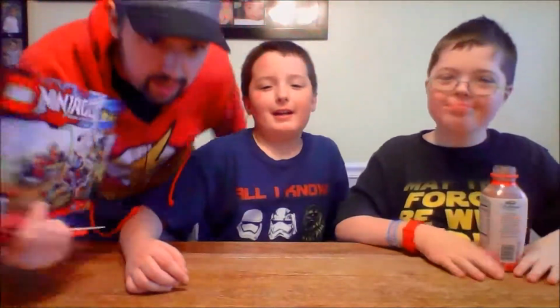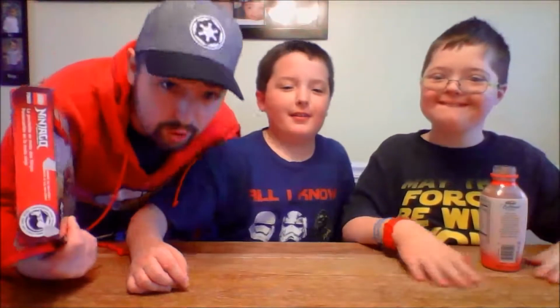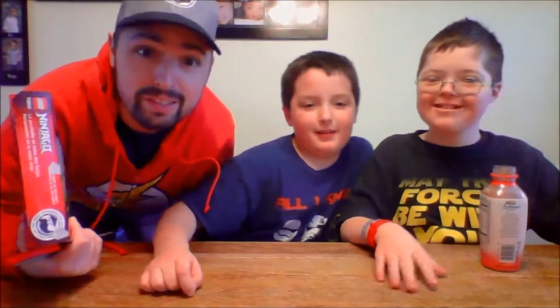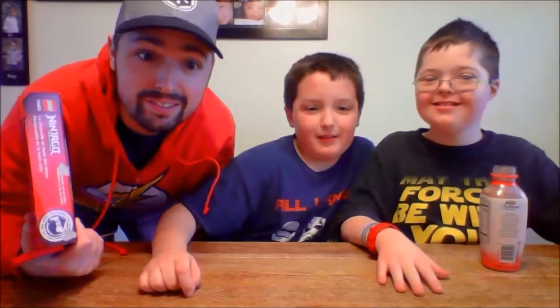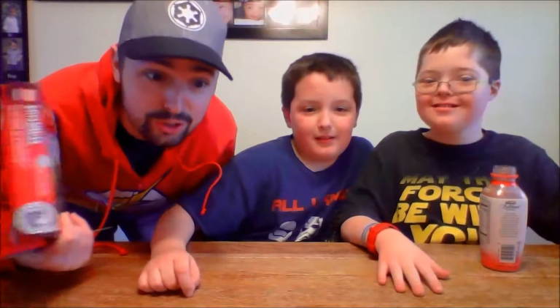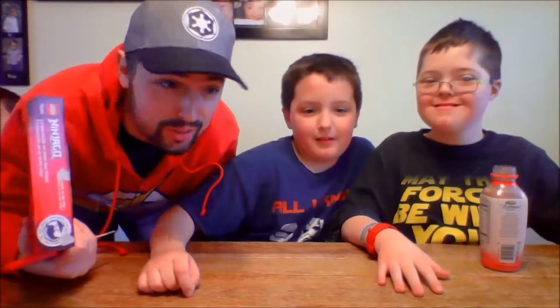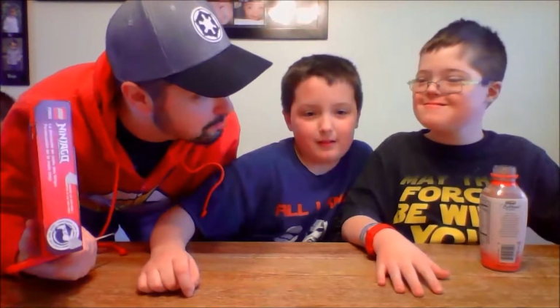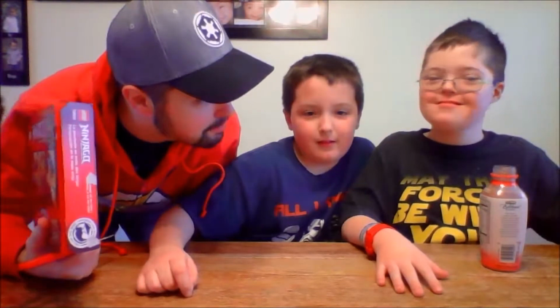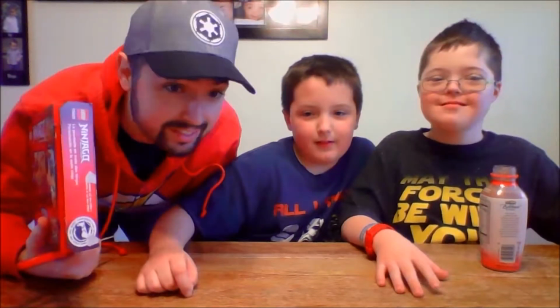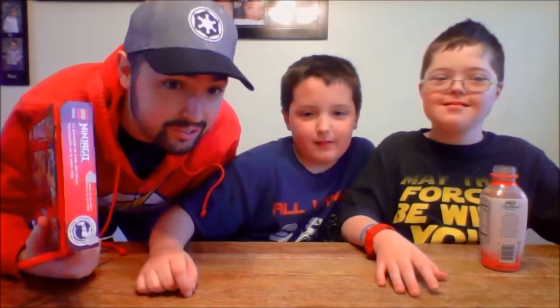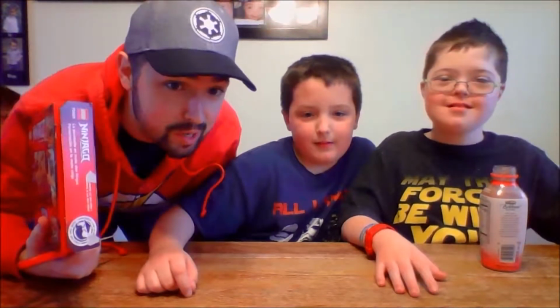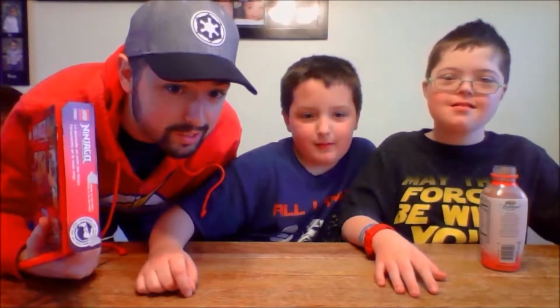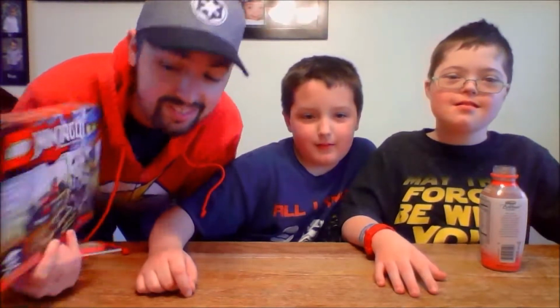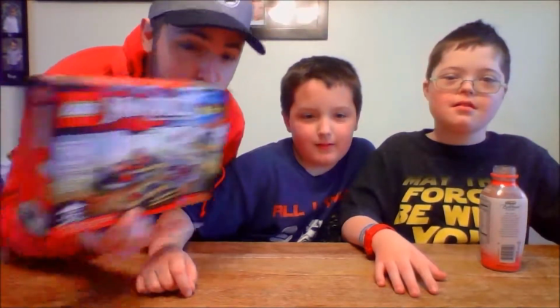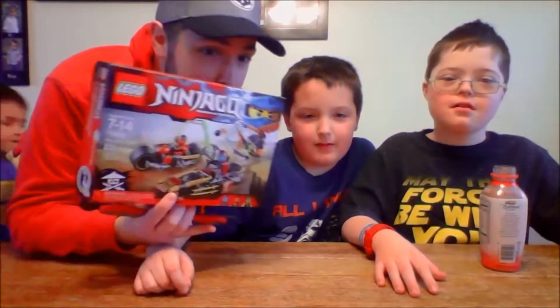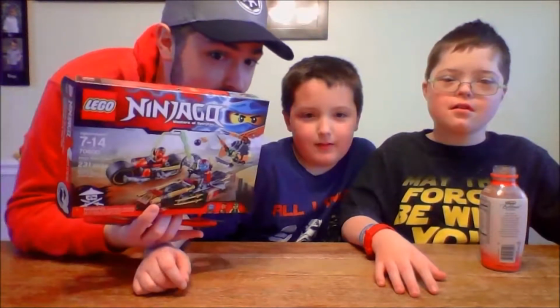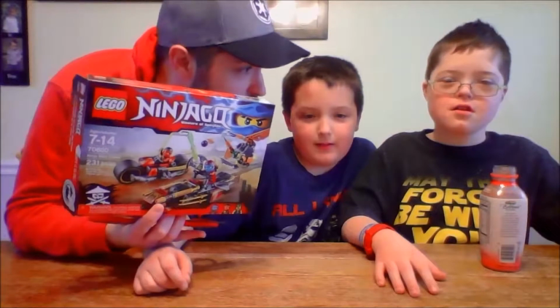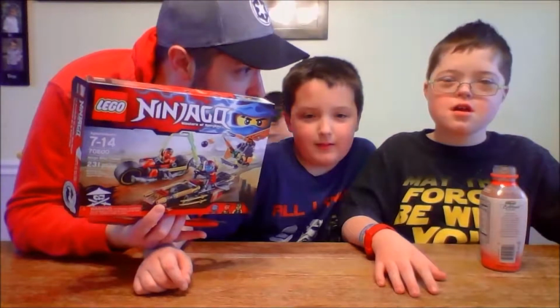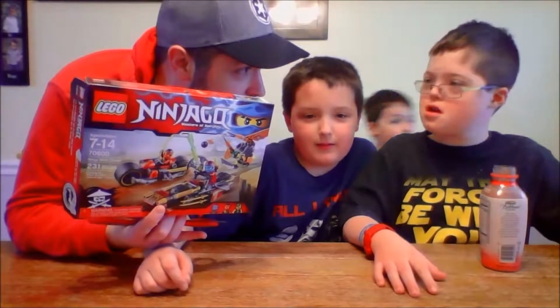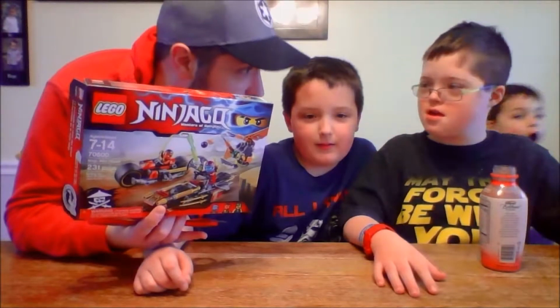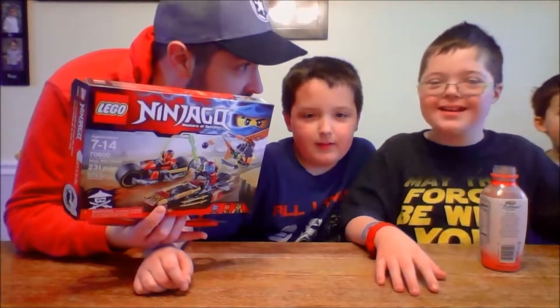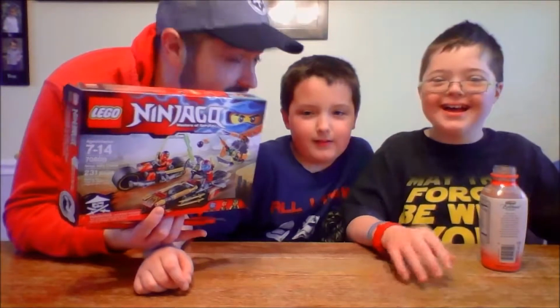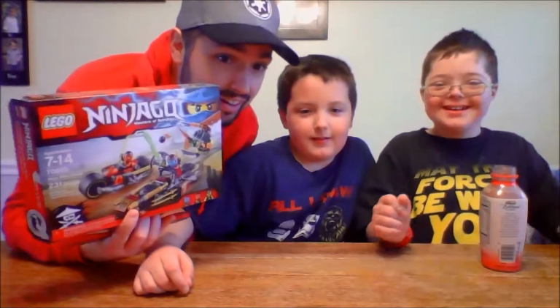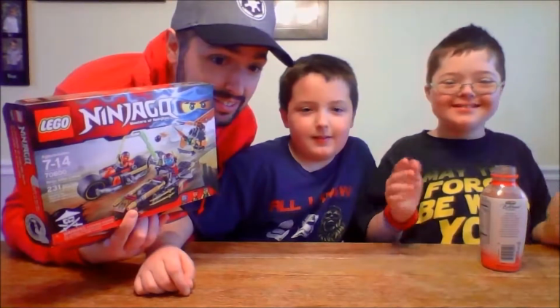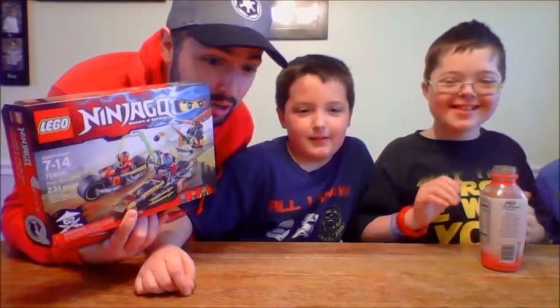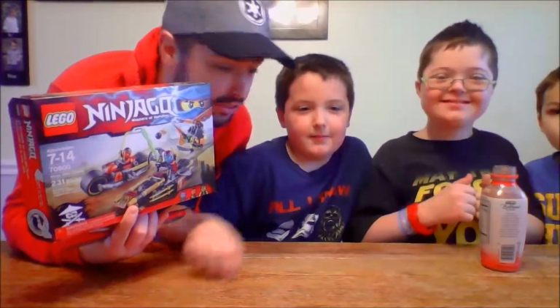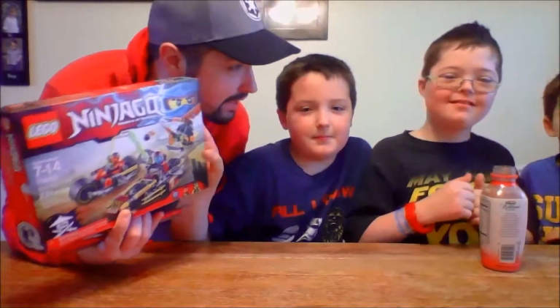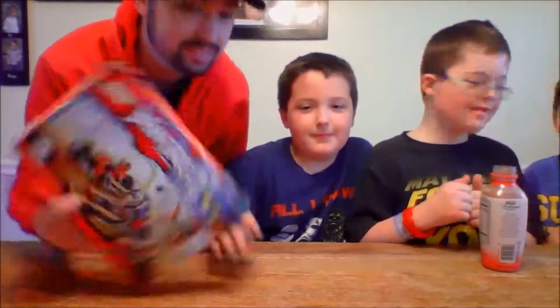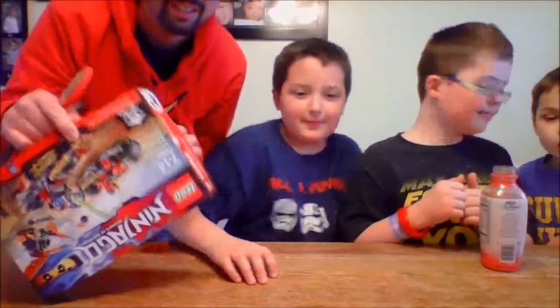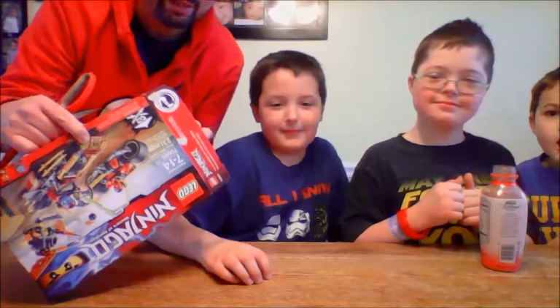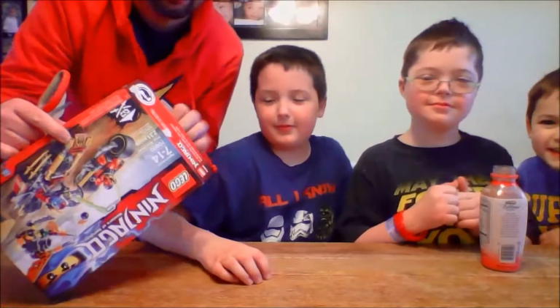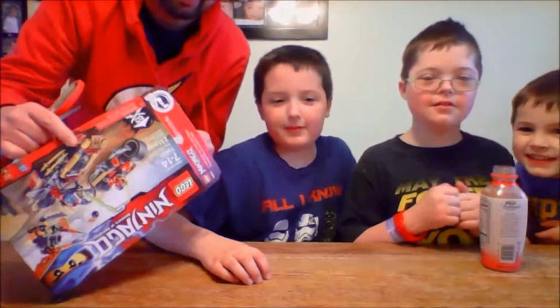Before we open this, you should know that it is Bobby's birthday — well, yesterday was Bobby's birthday. This was a present he got from his grandma, right? Yeah. Alright, so they're going to open it, they're going to unbox it, and we'll see what everything looks like.